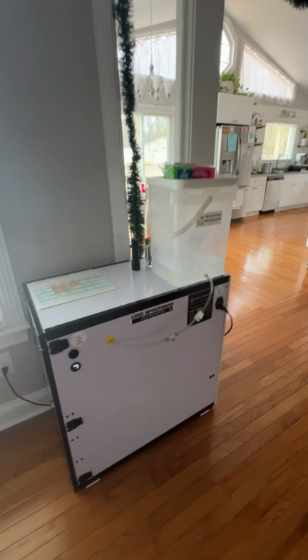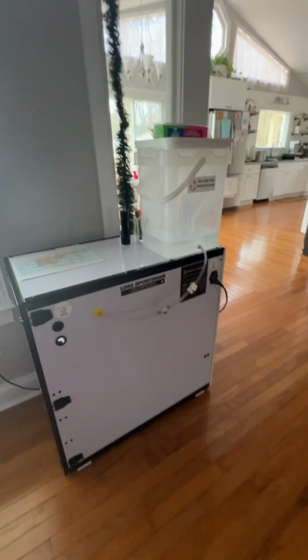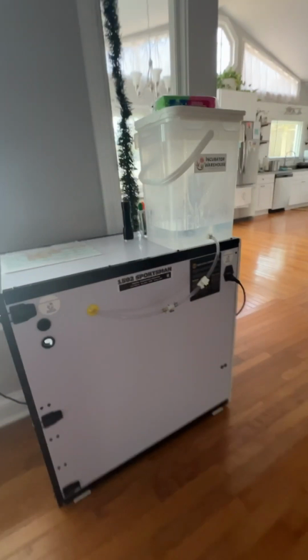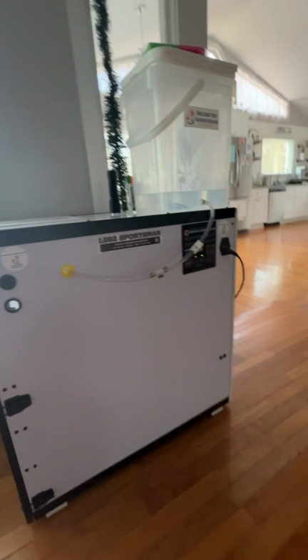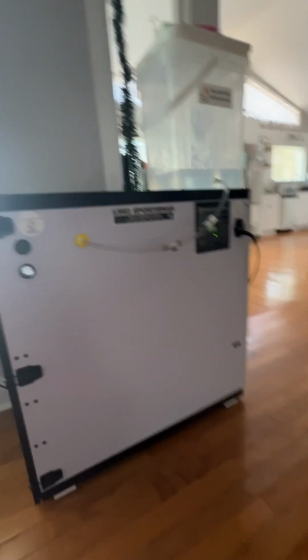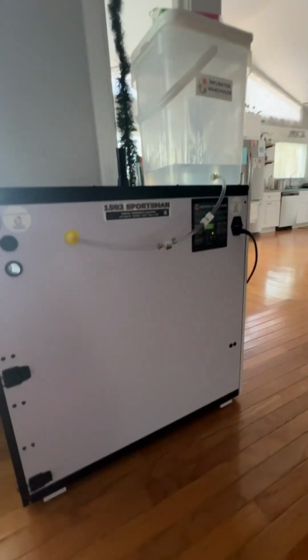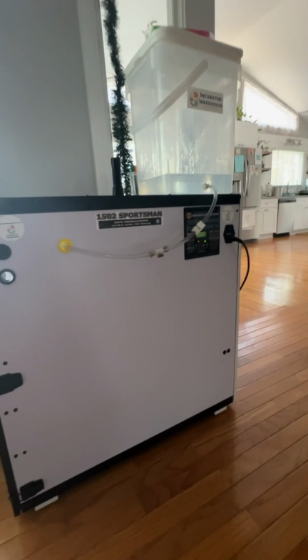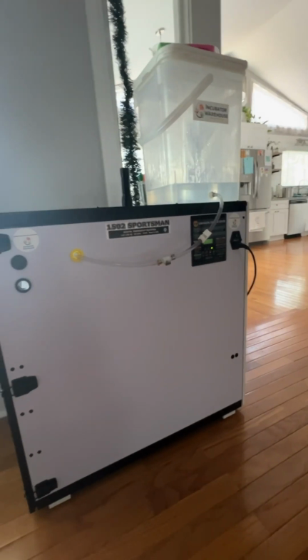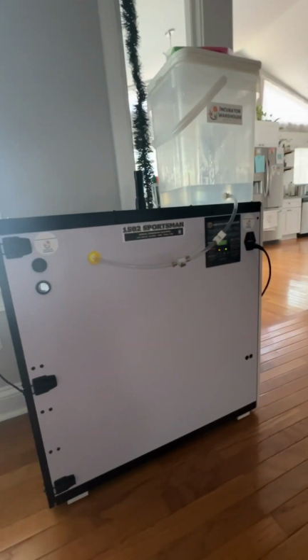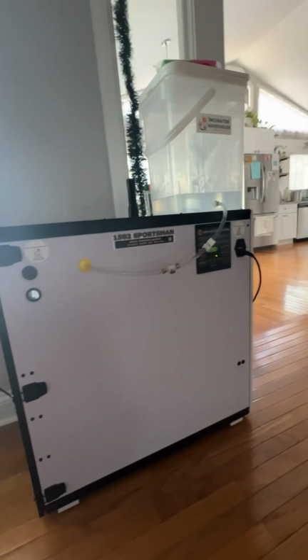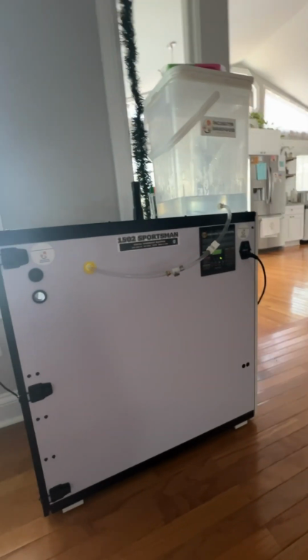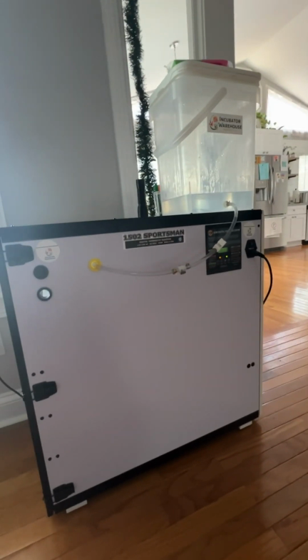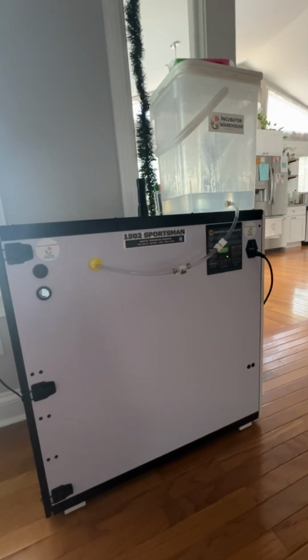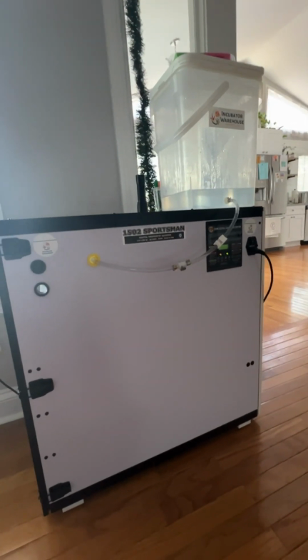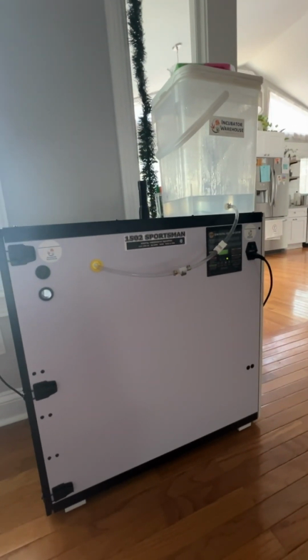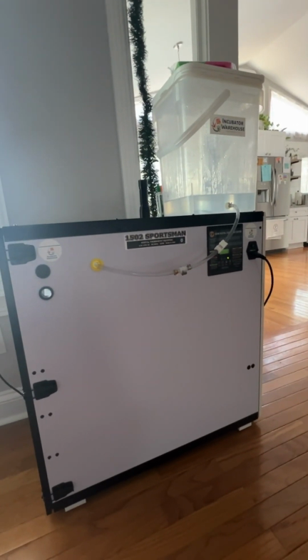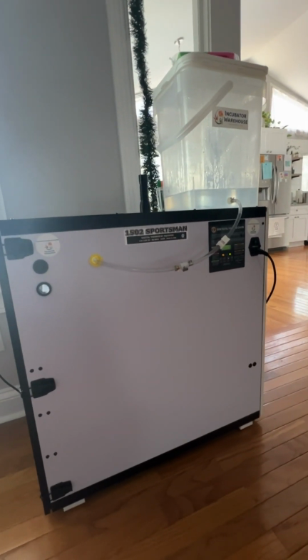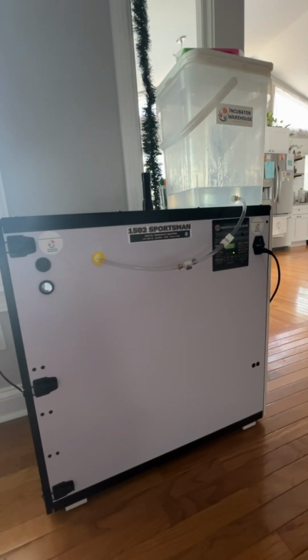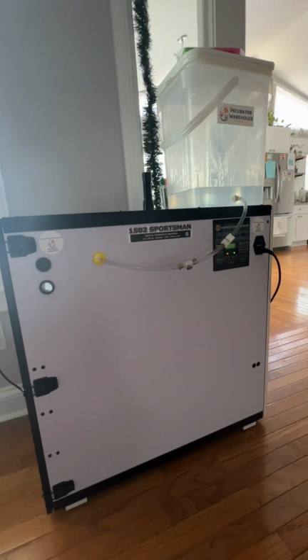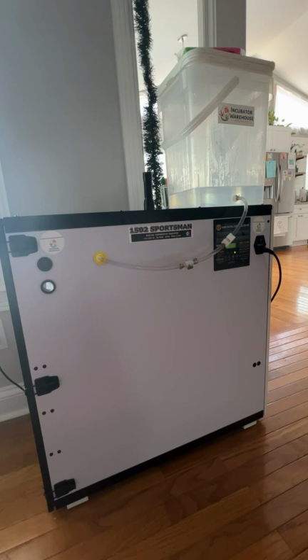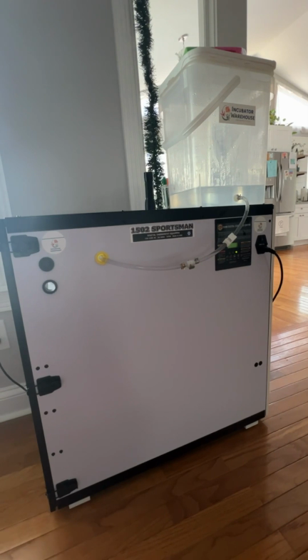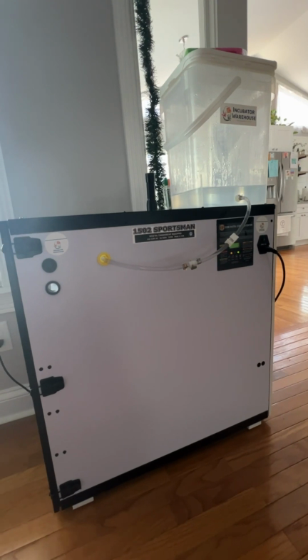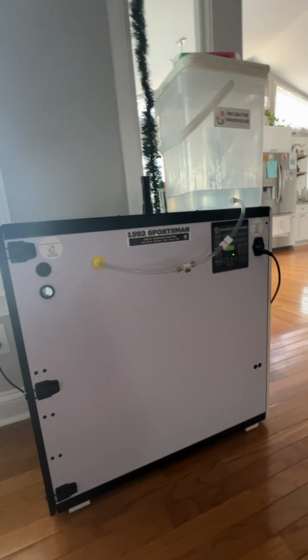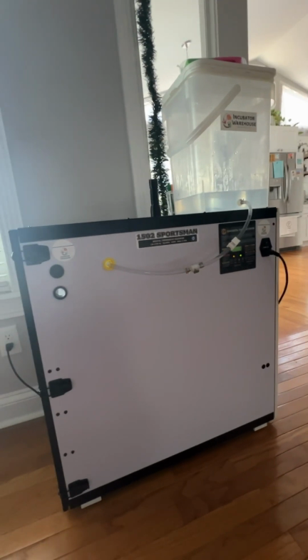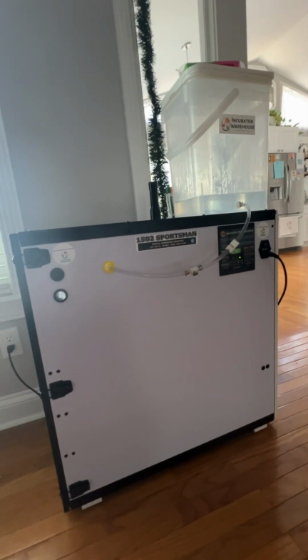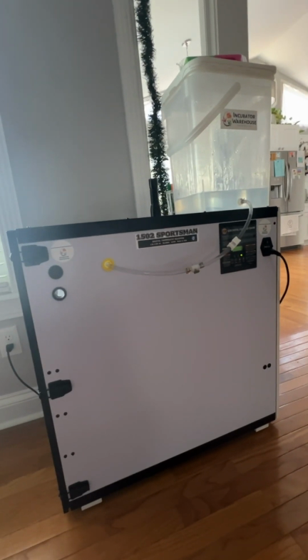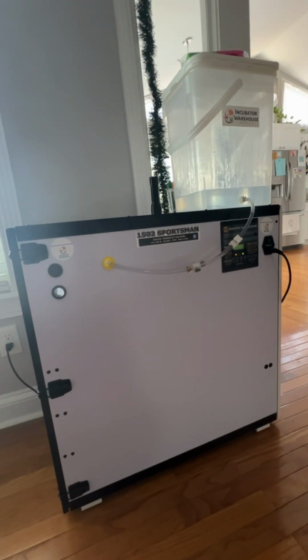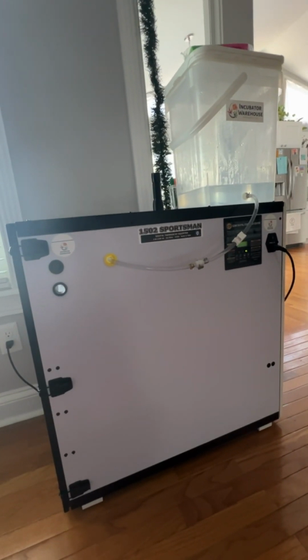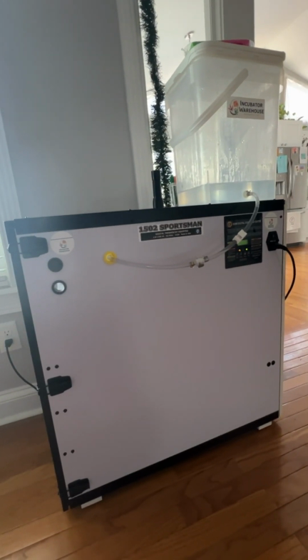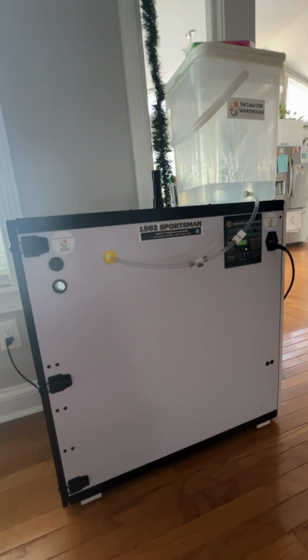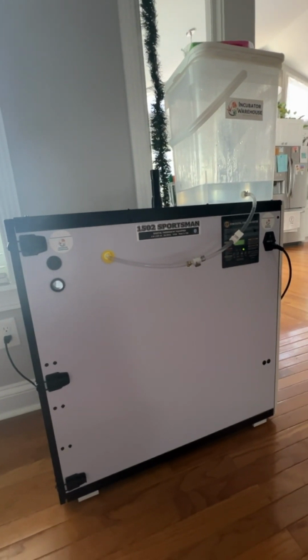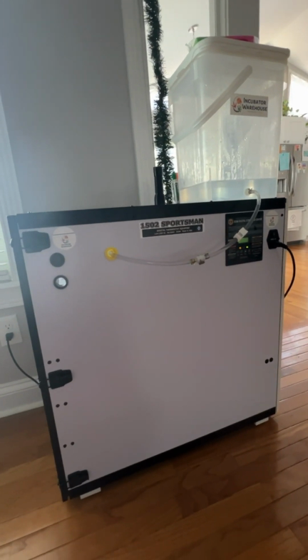Hello, everyone. This is Jessica with Equal Life Natural. I wanted to talk about my cabinet incubator, Sportsman 1502, and how I'm able to hatch on a weekly basis.